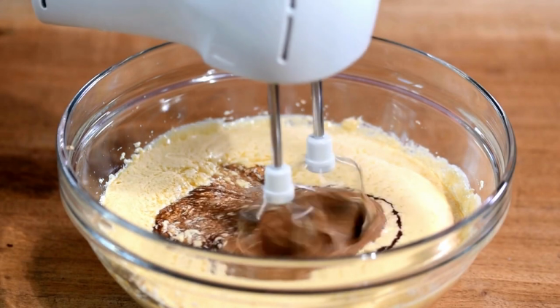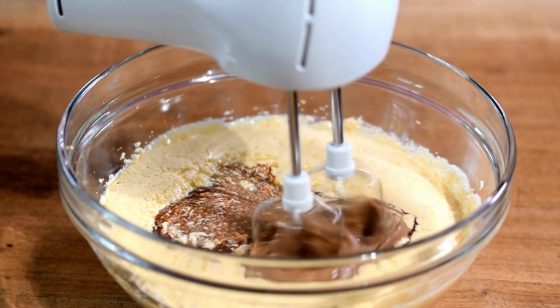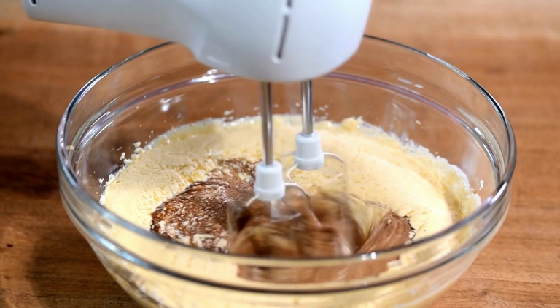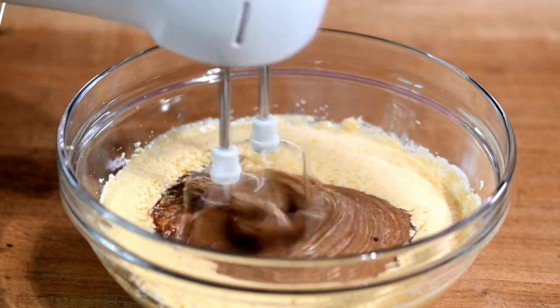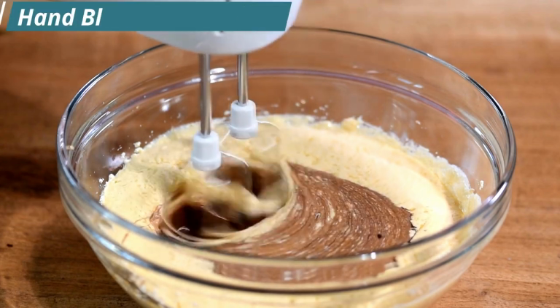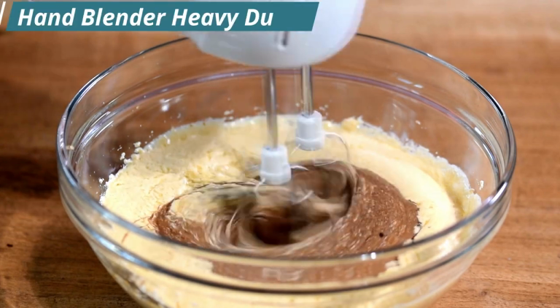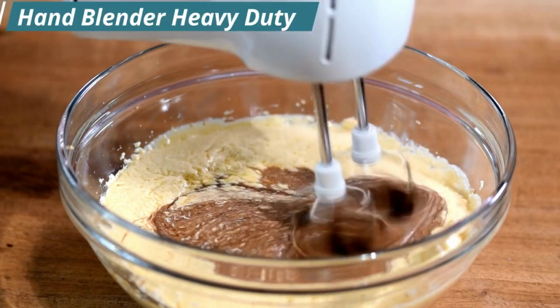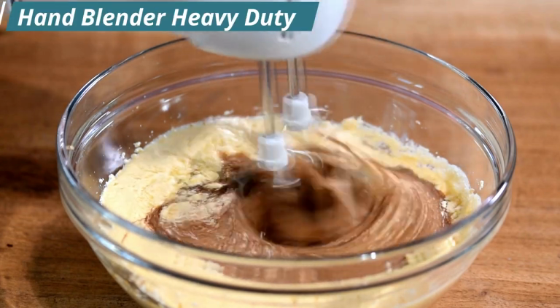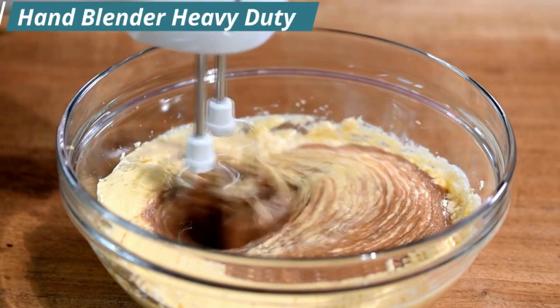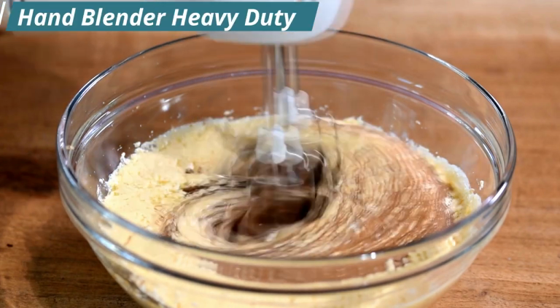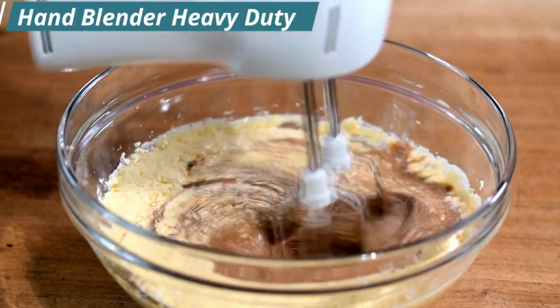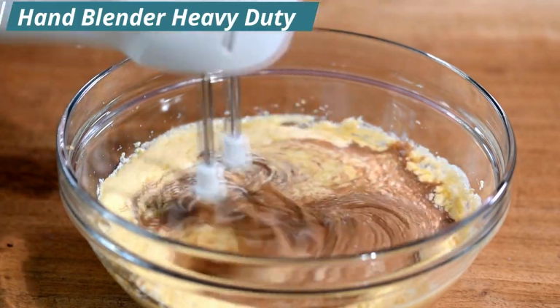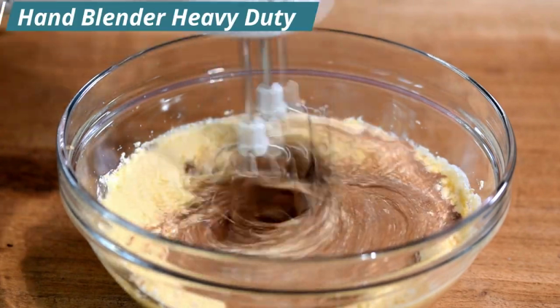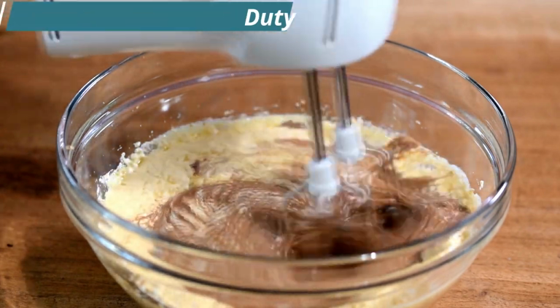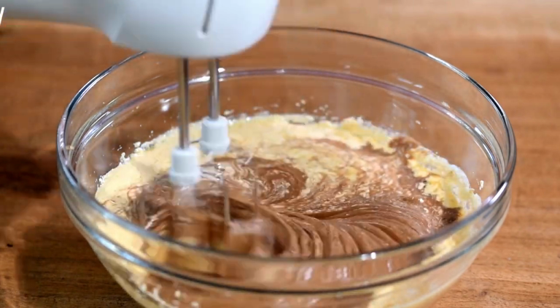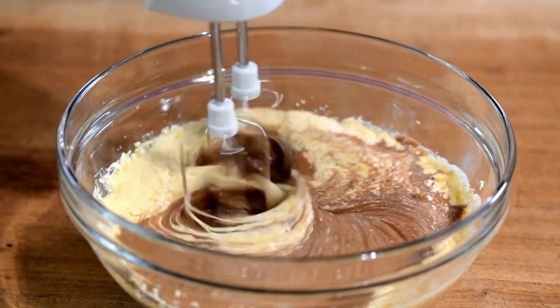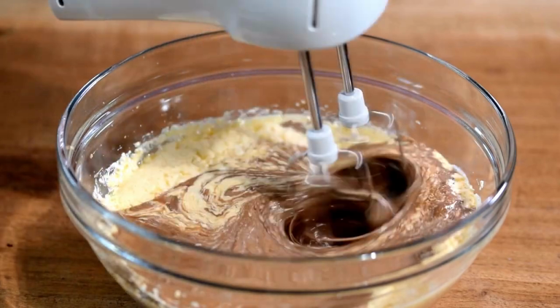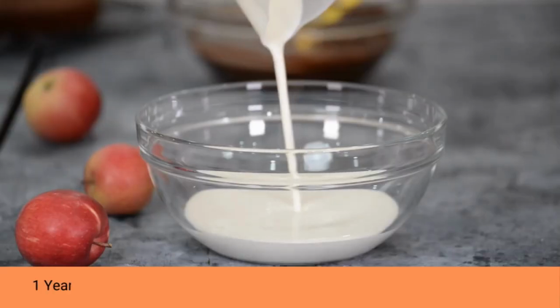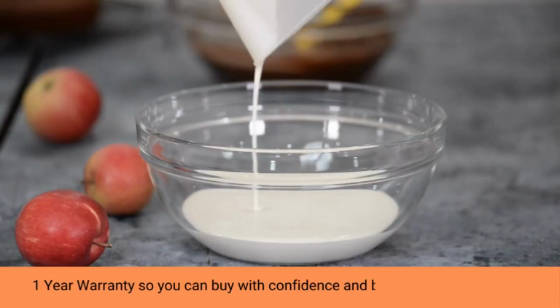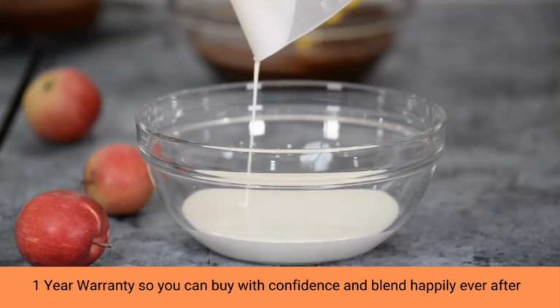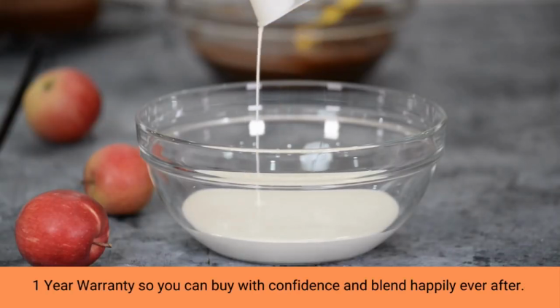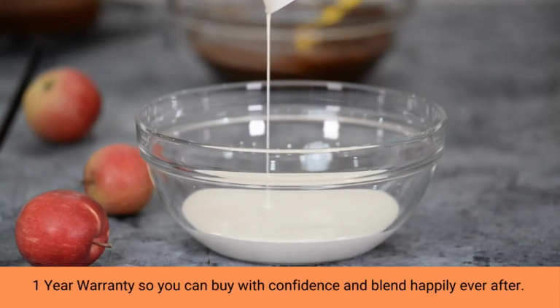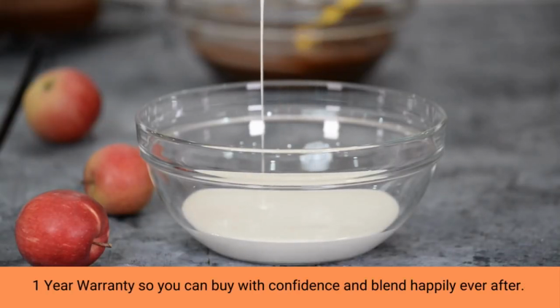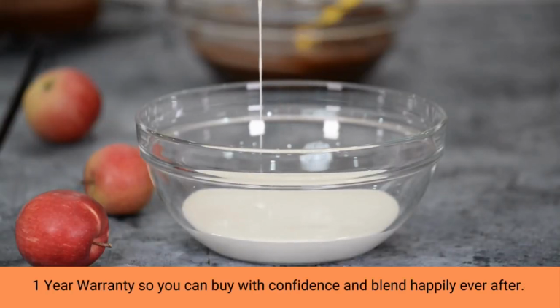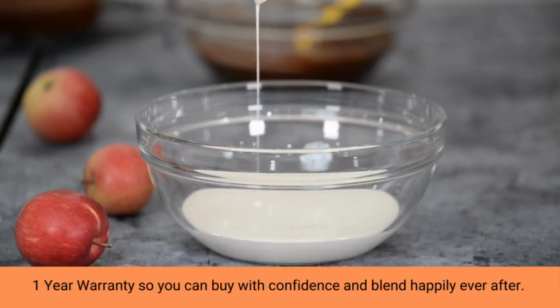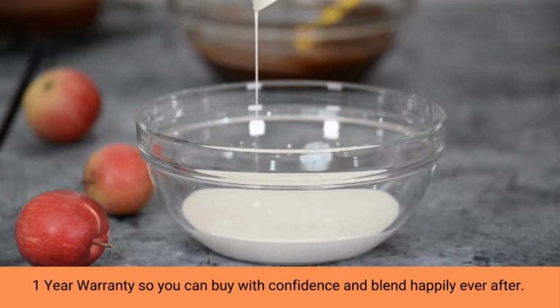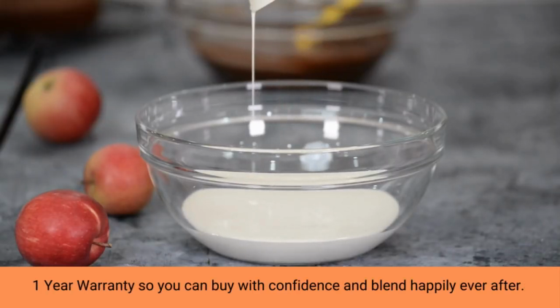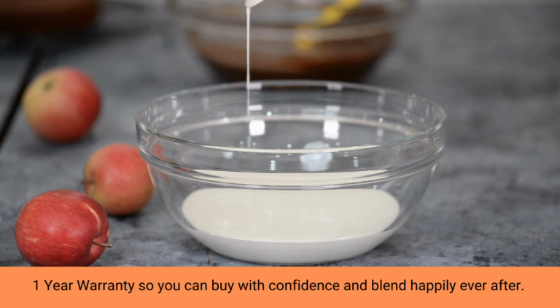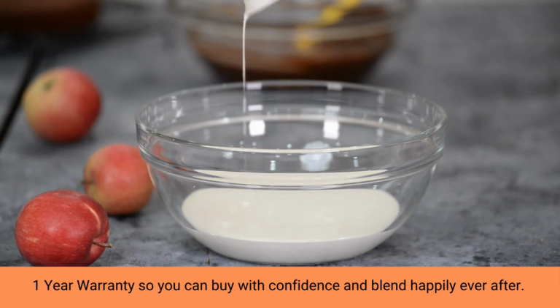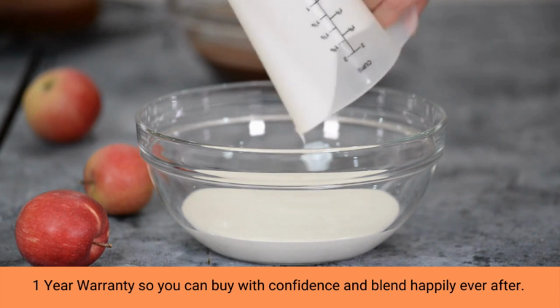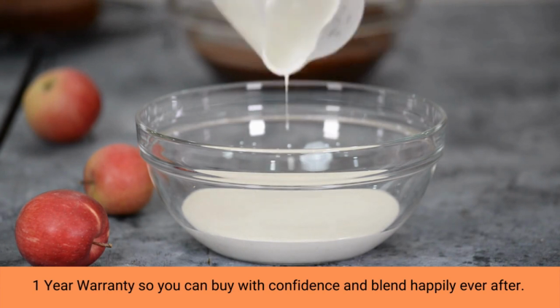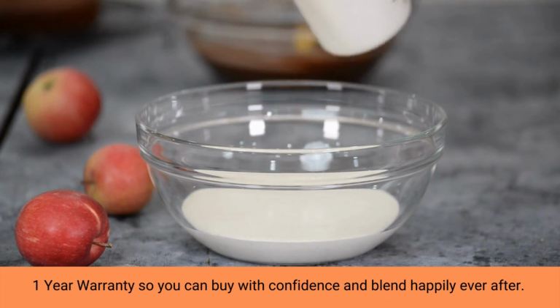Kick it up a notch by tapping into turbo mode, a setting found on the side of your blender's handle. This burst of increased power helps you efficiently move through high resistance, dense recipes with ease.